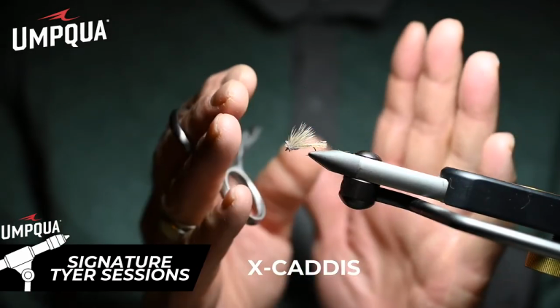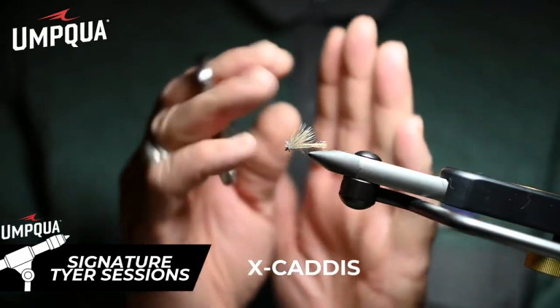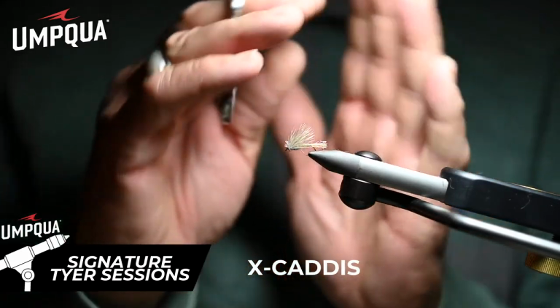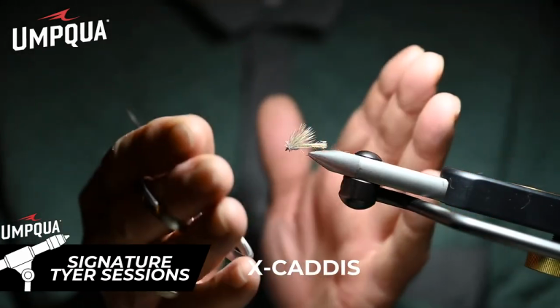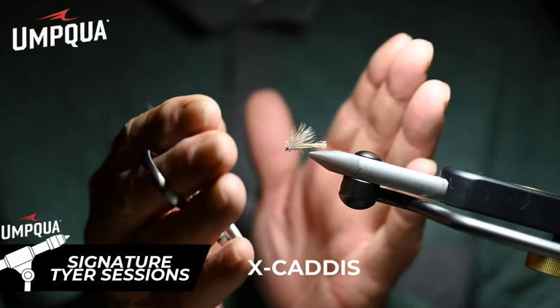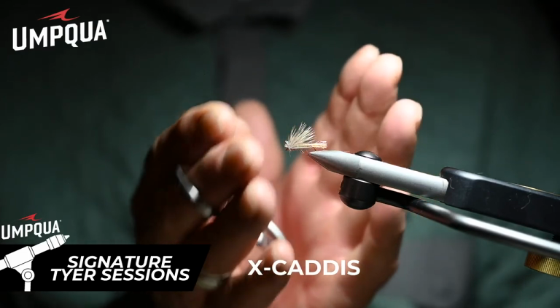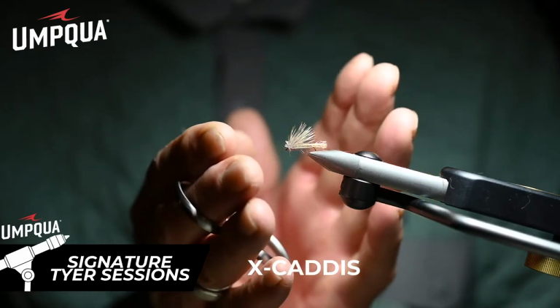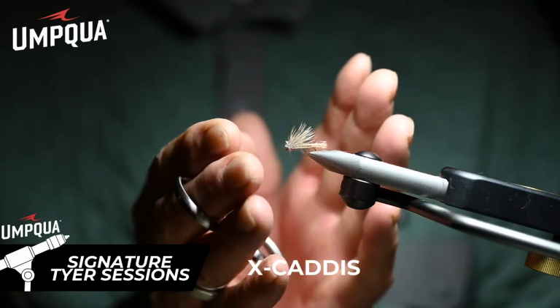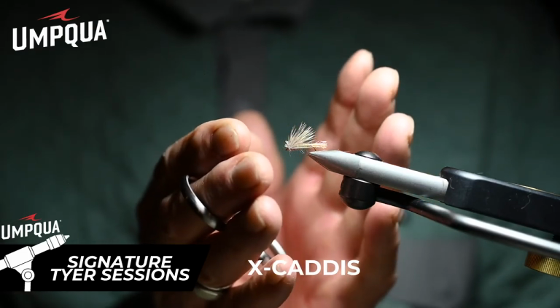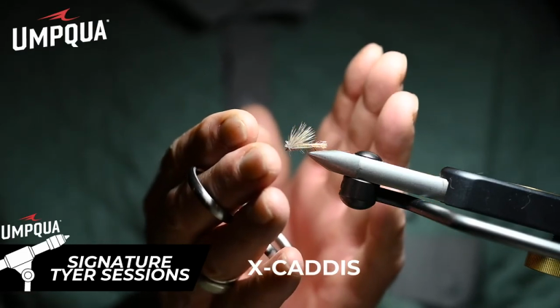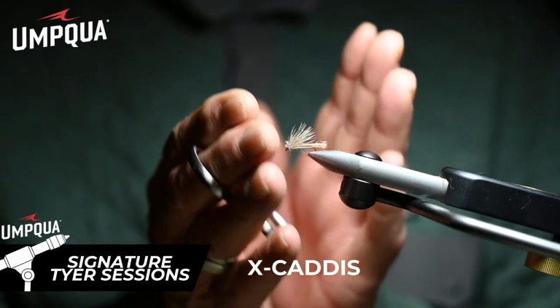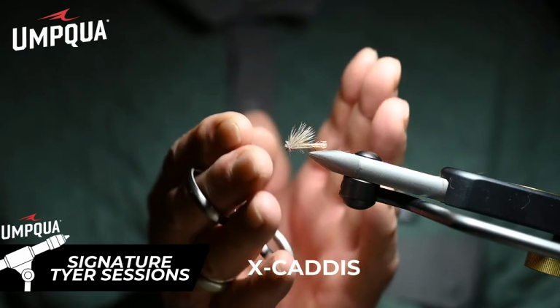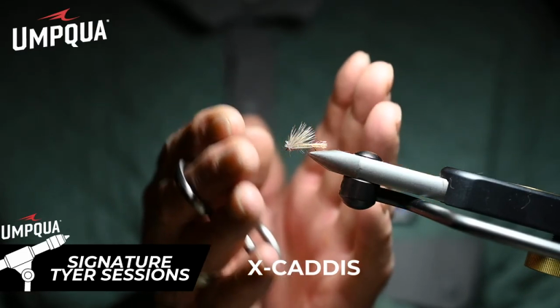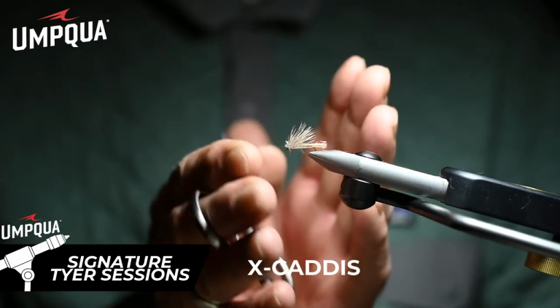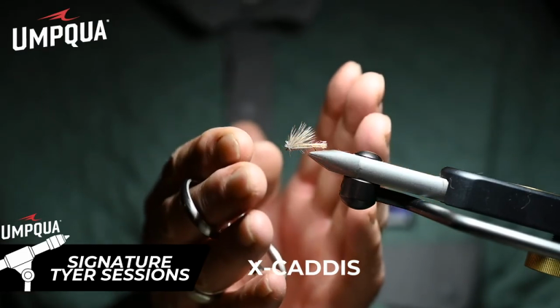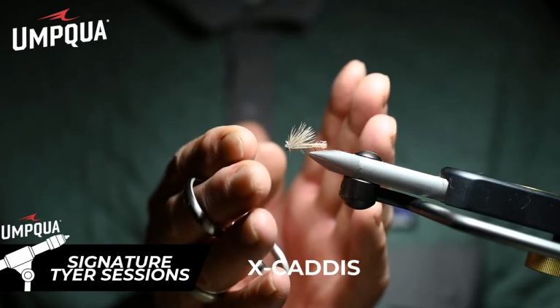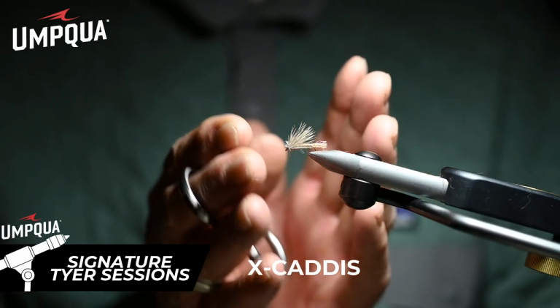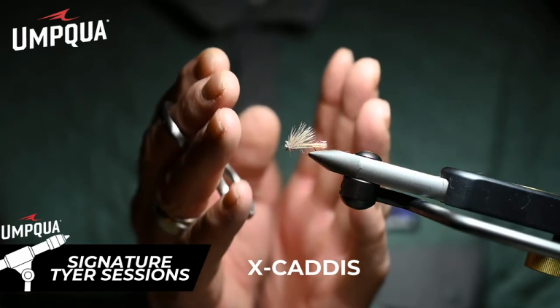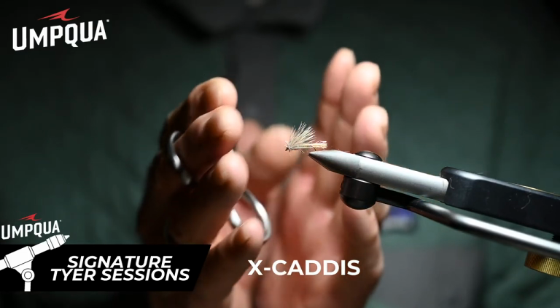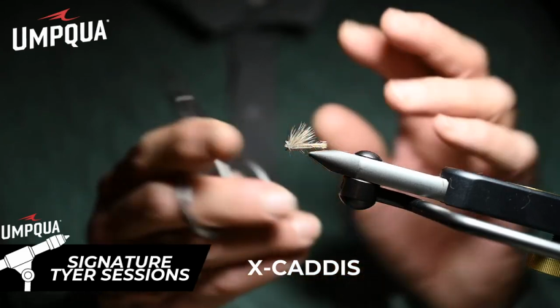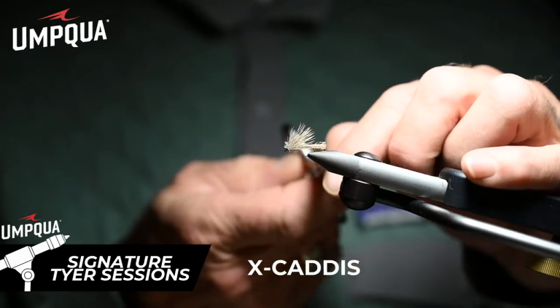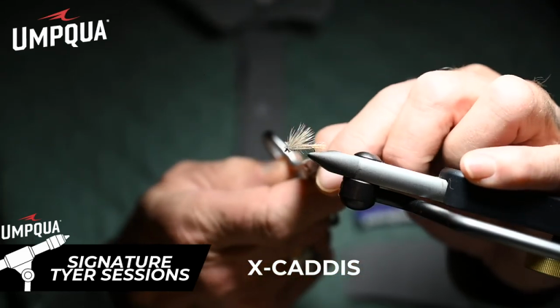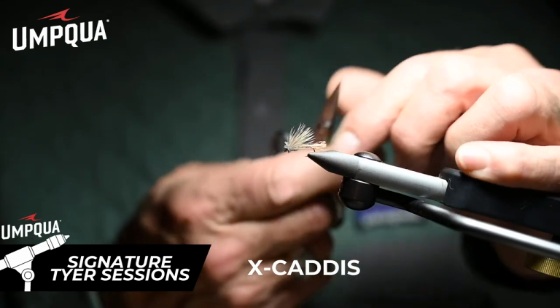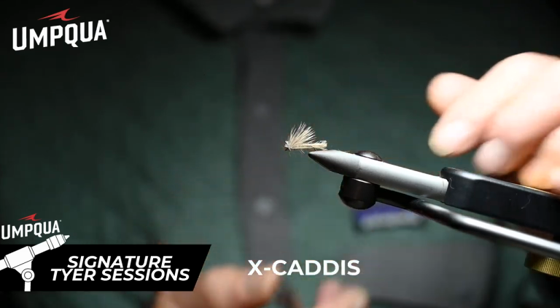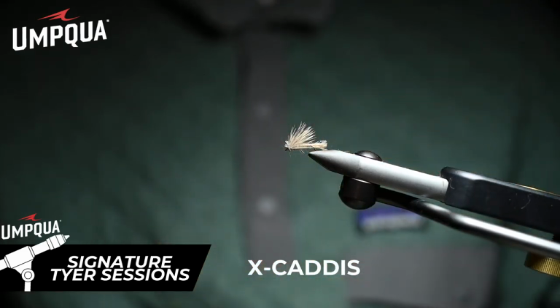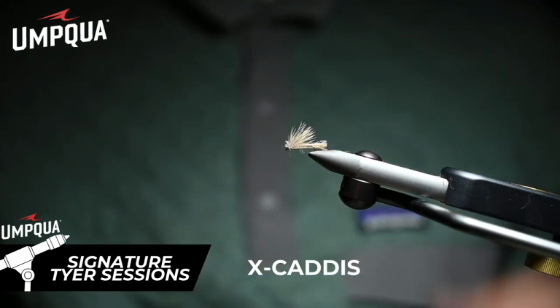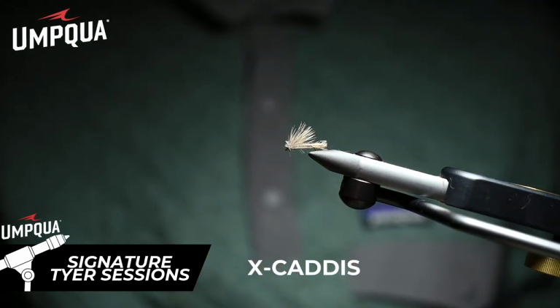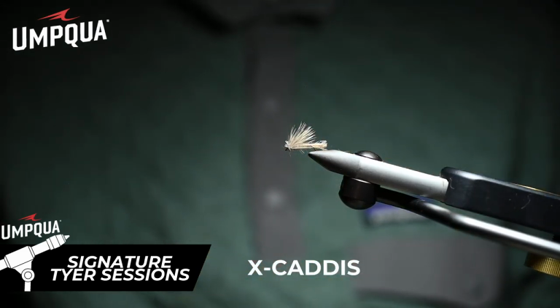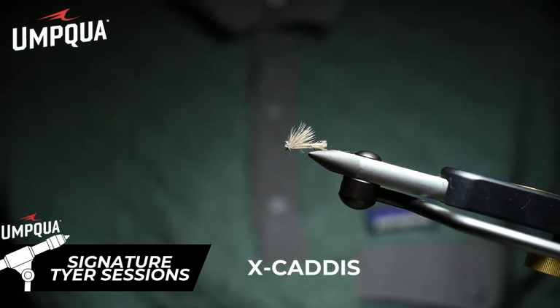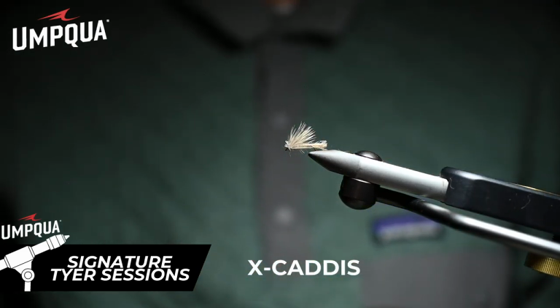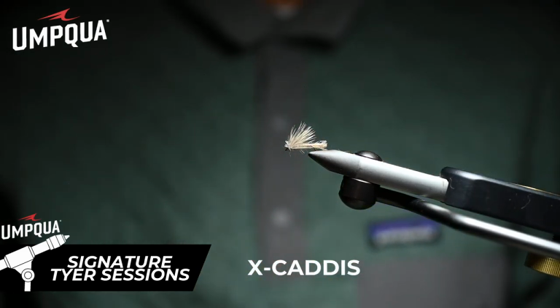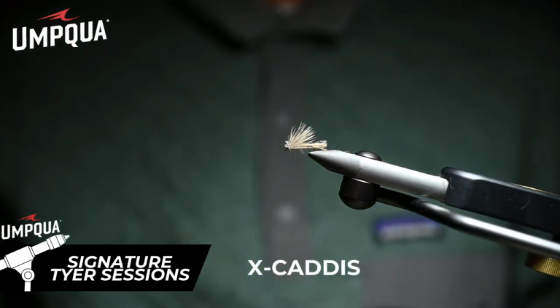We've got a flared body that cups the body of the fly so it looks like a crippled caddis, and we've got the trailing shuck — the X Caddis. Works like a dream every time.